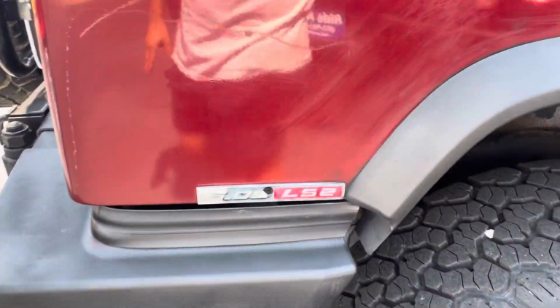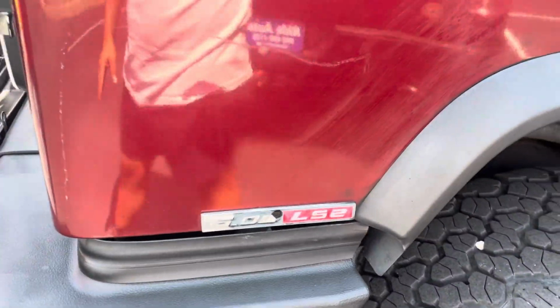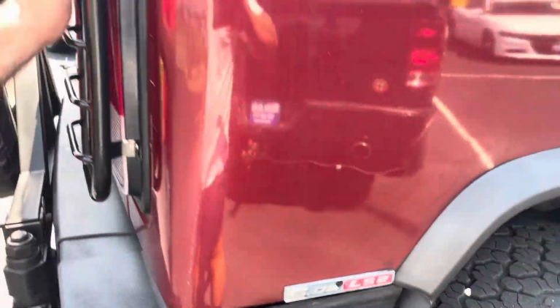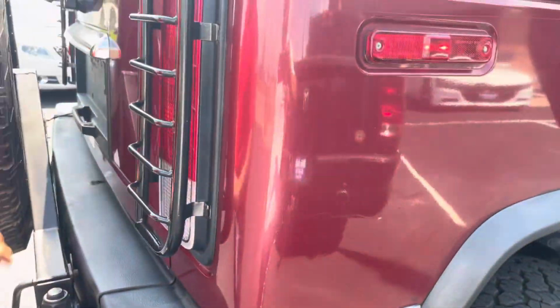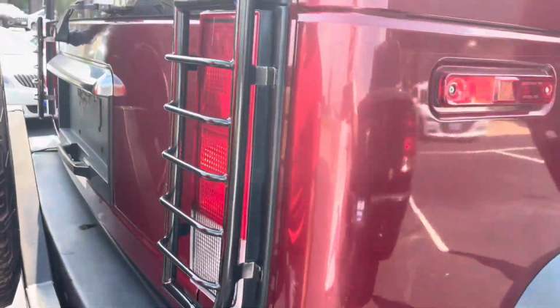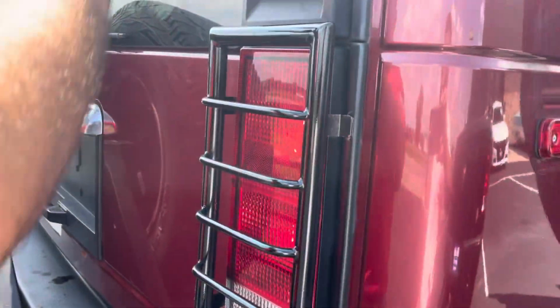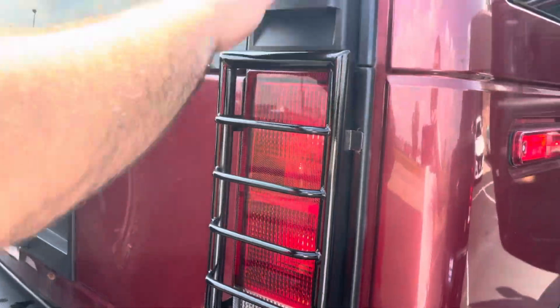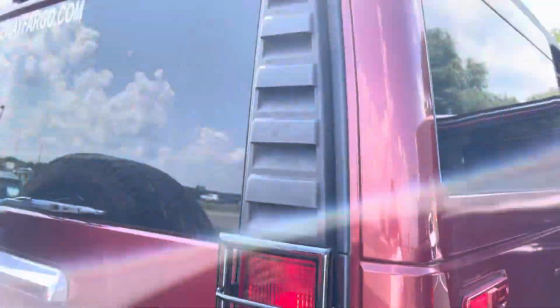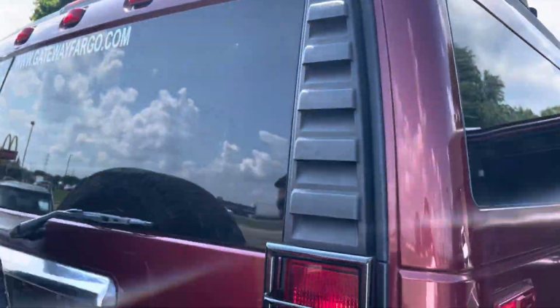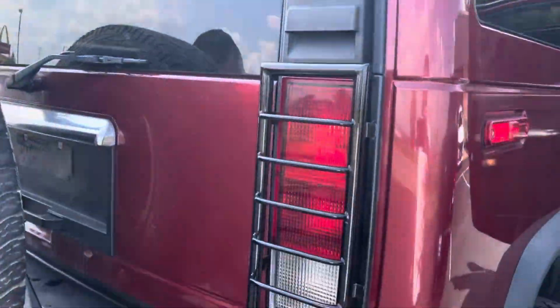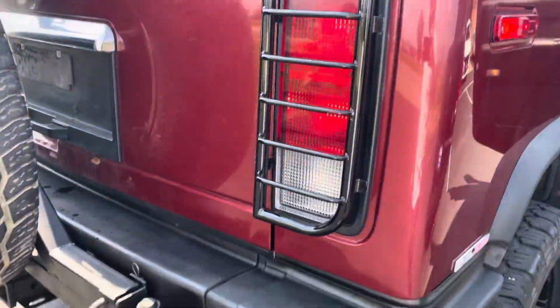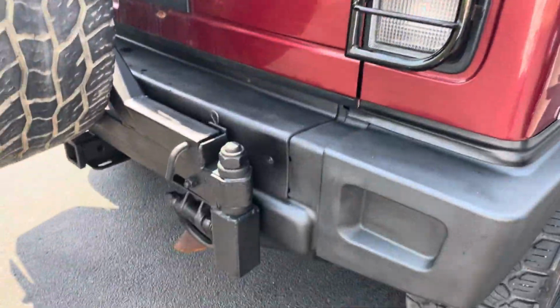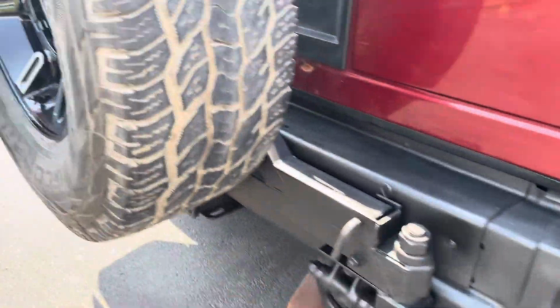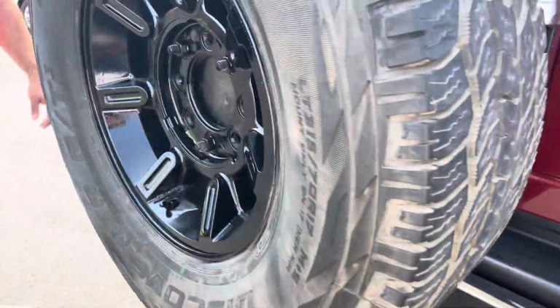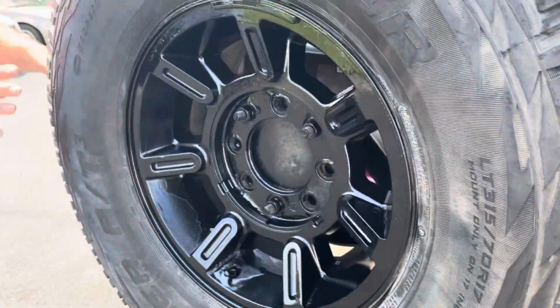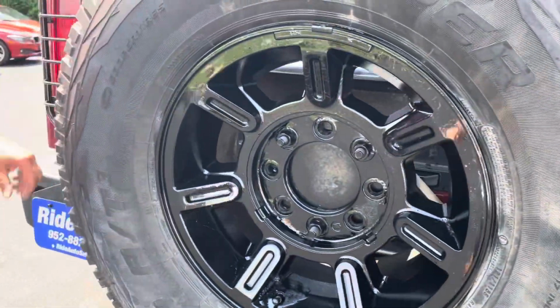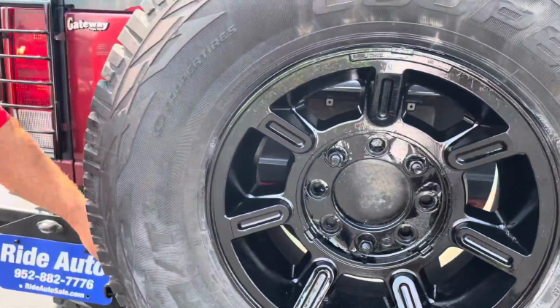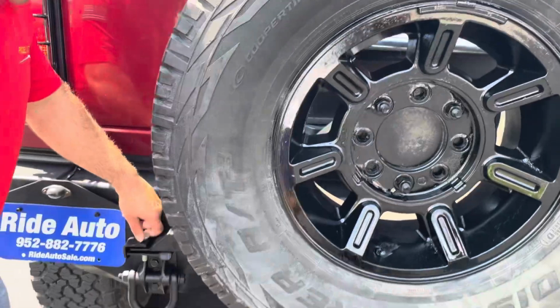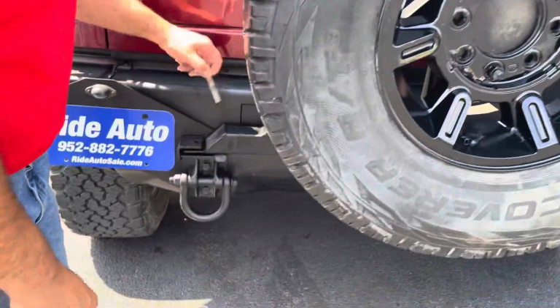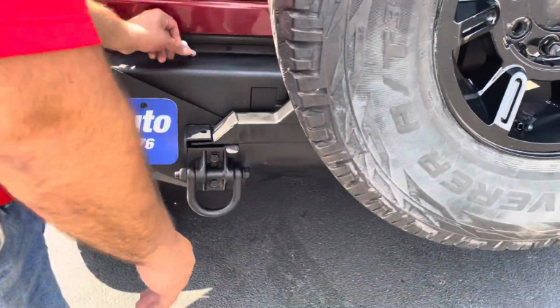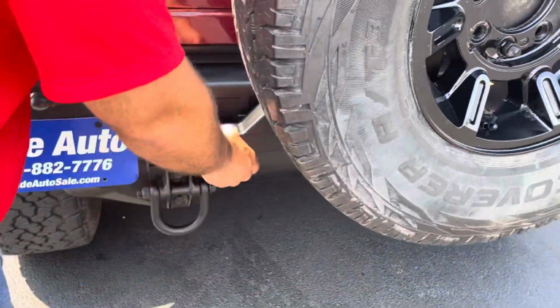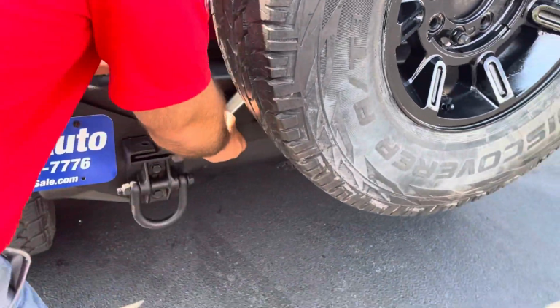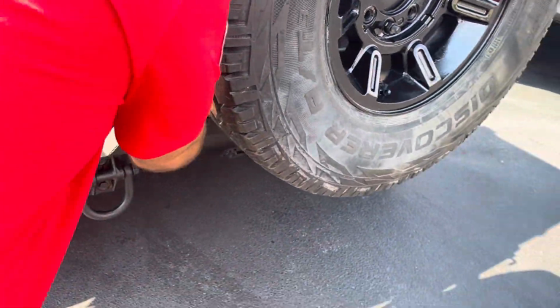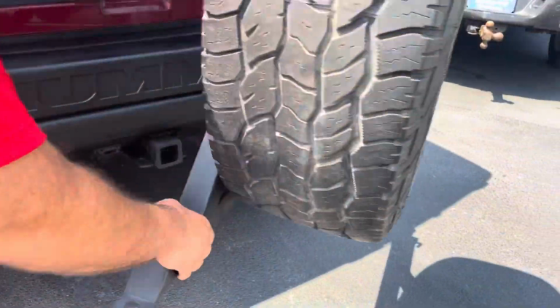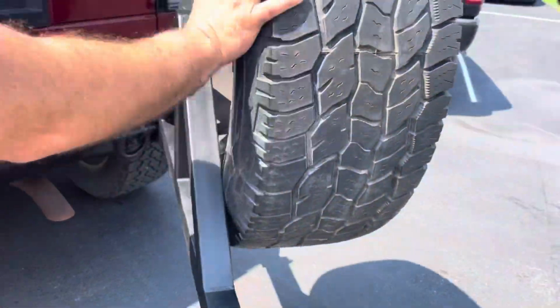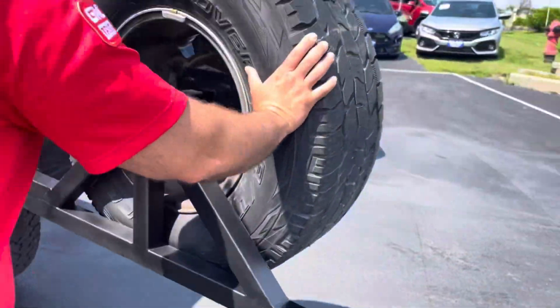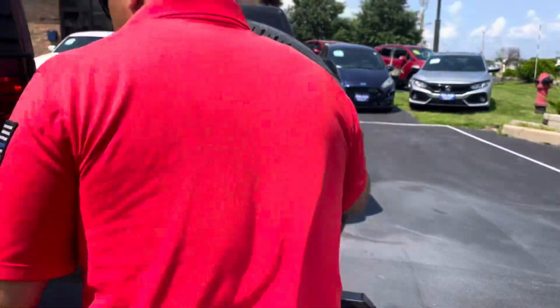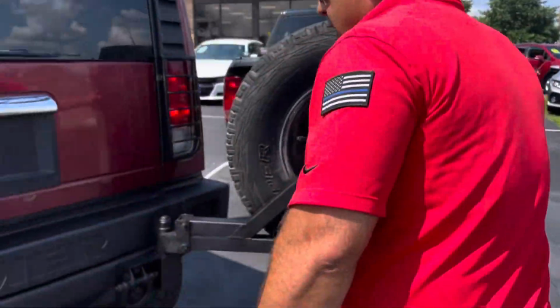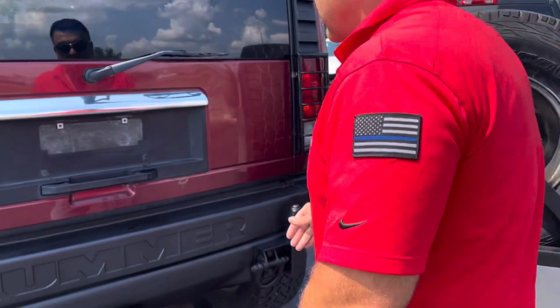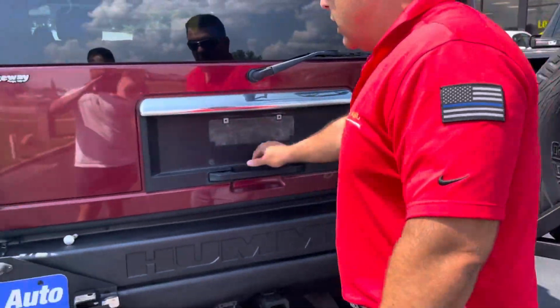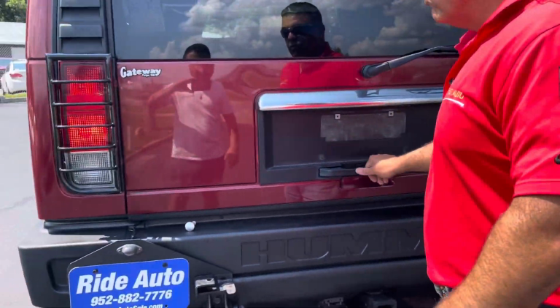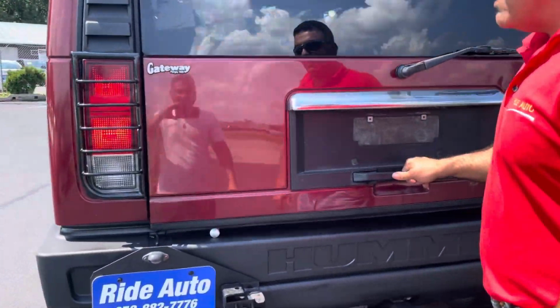You got your tail light protectors. You got these nice louvers. The spare tire — usually you don't find the spare tire in these. There's a little locking mechanism here. Undo that, push it all the way to the side. You got the rear wiper.